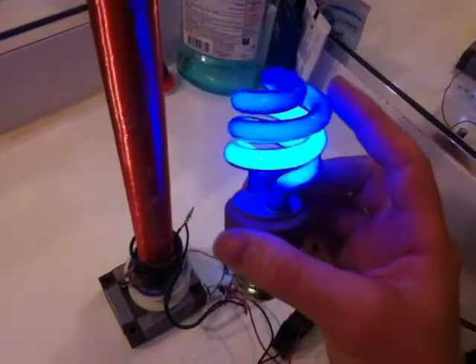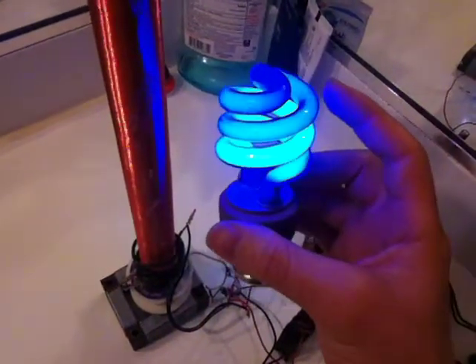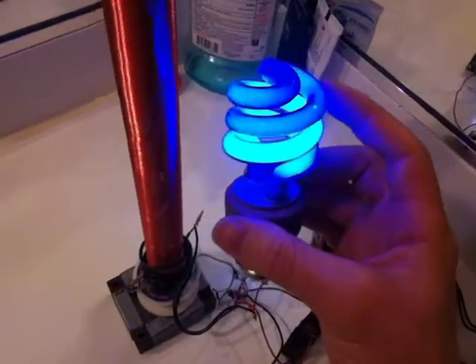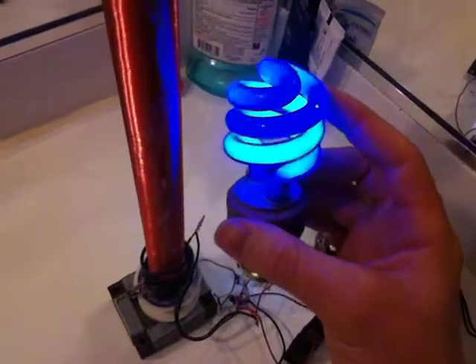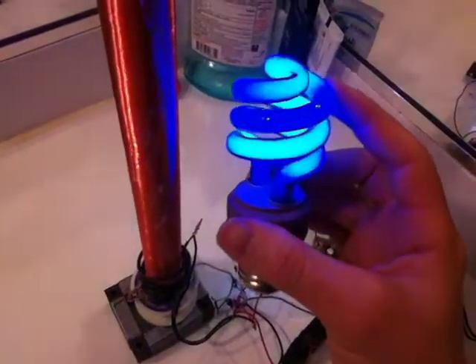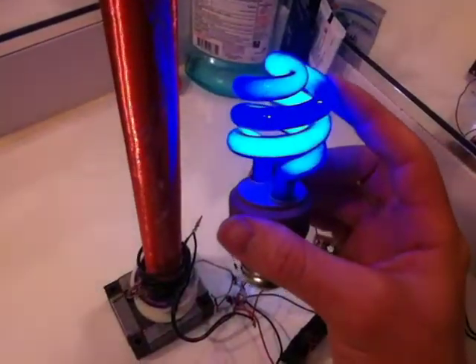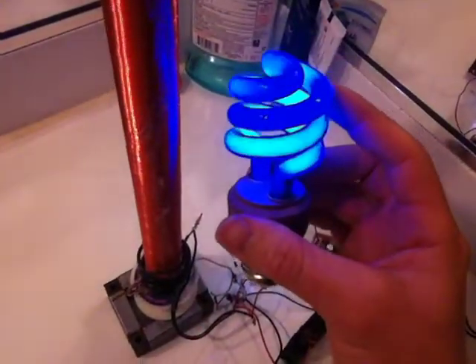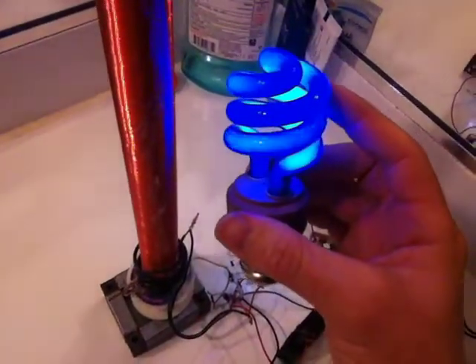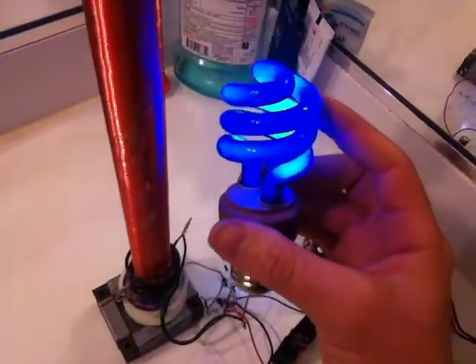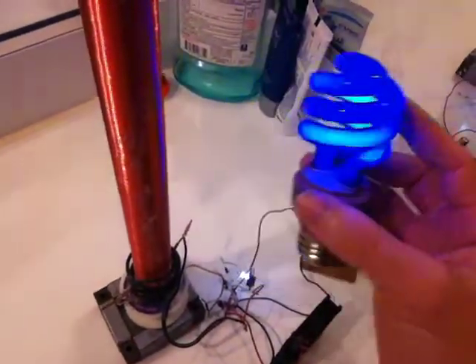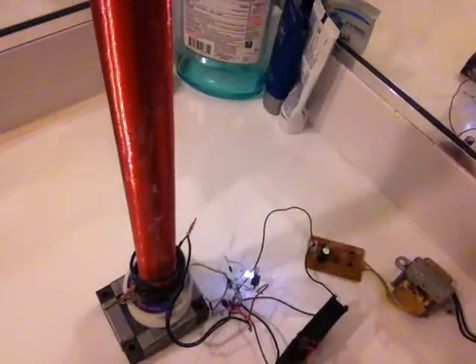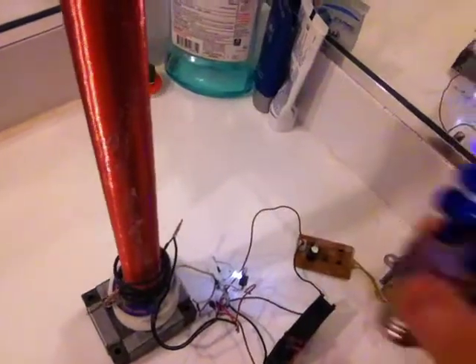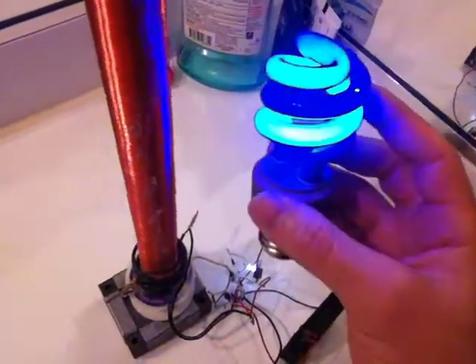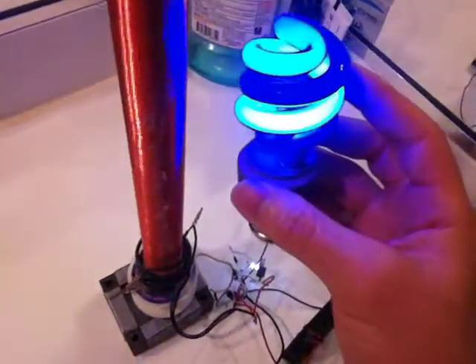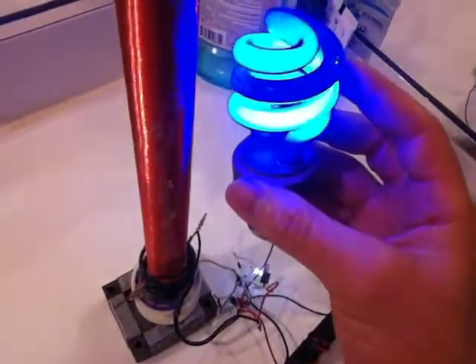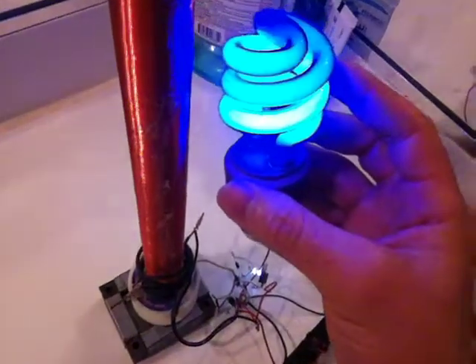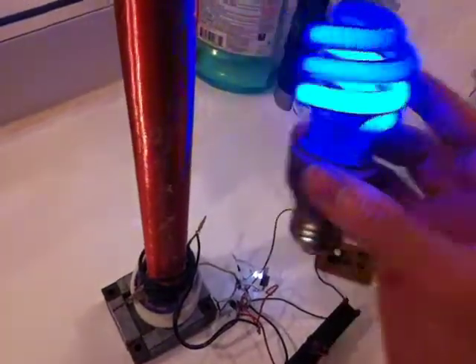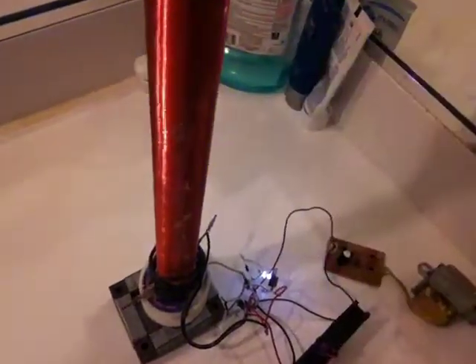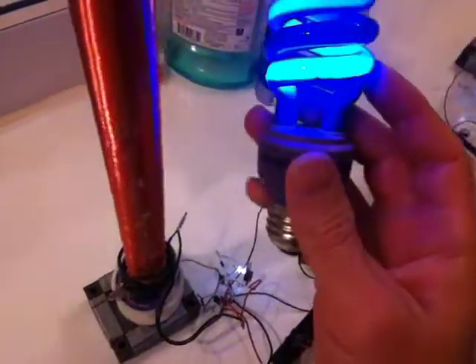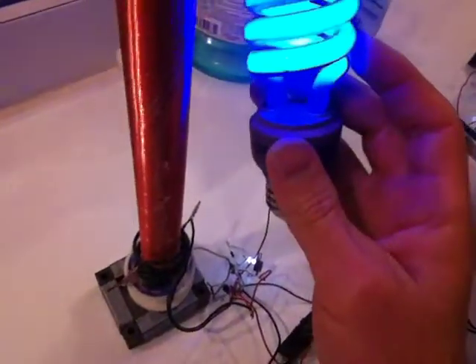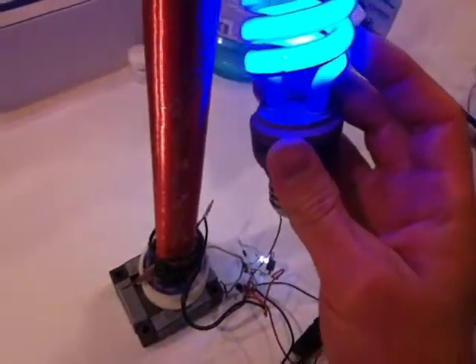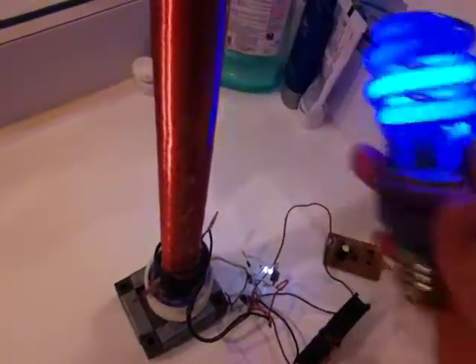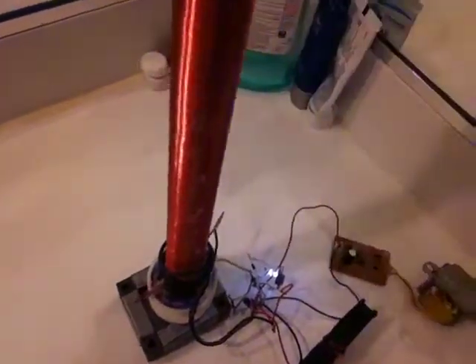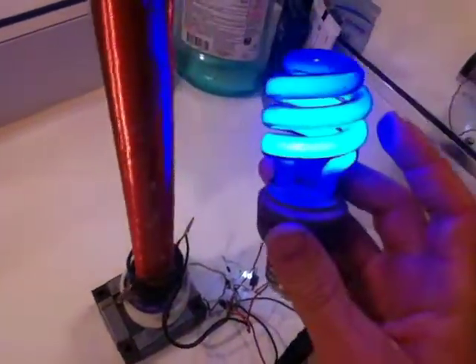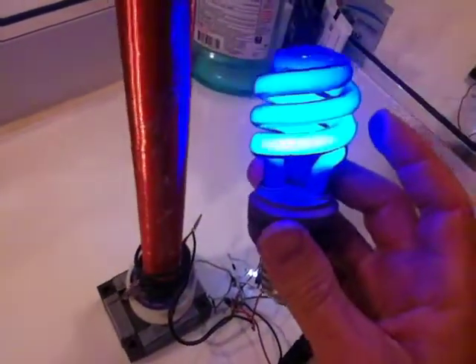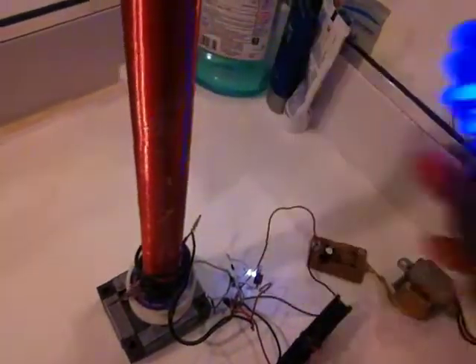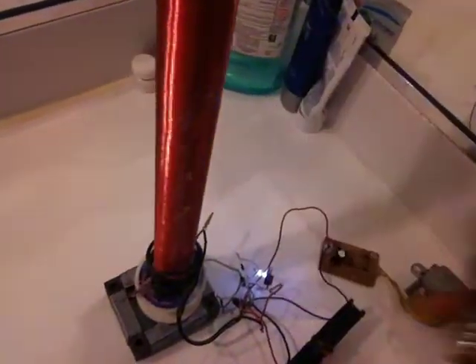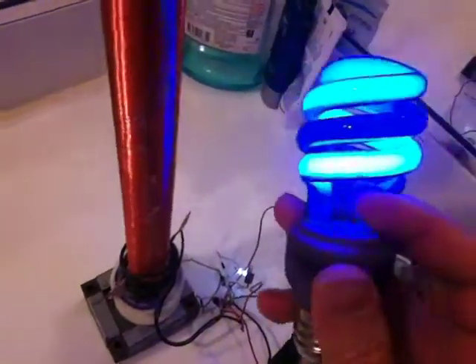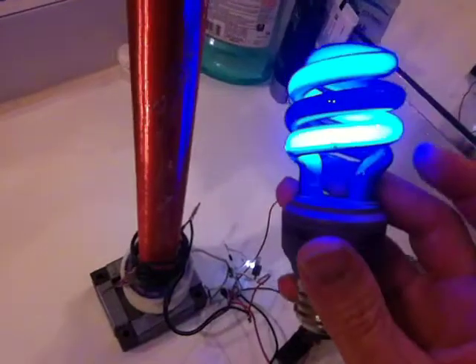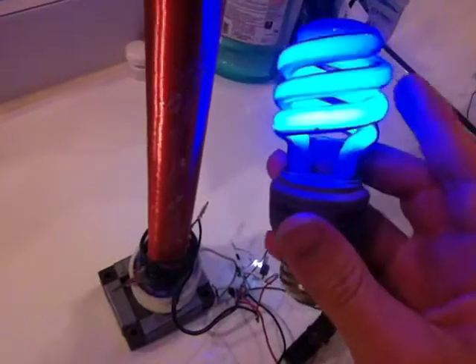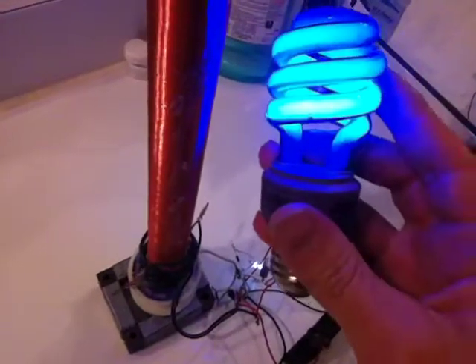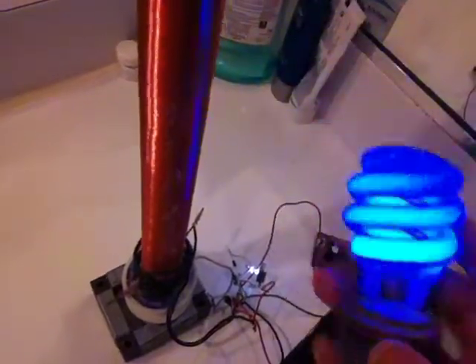The reason it lights up is that there's mercury liquid inside this lamp — that's why it heats up and lights. And if you put another kind of lamp it could do the same thing.